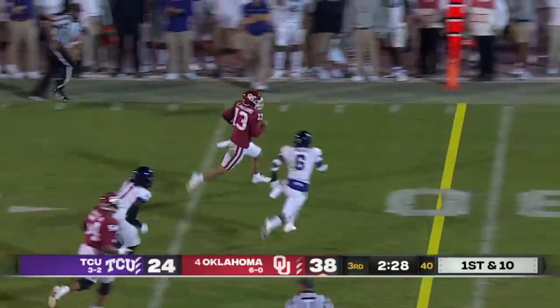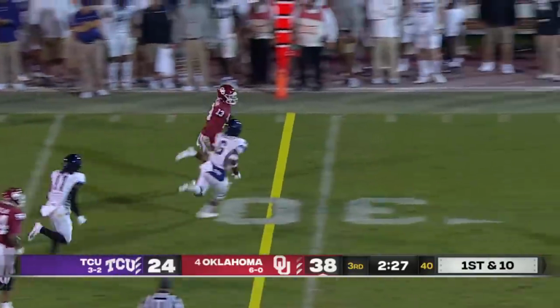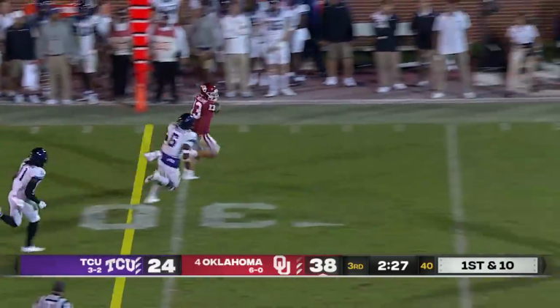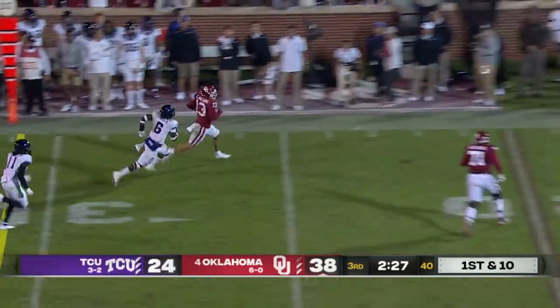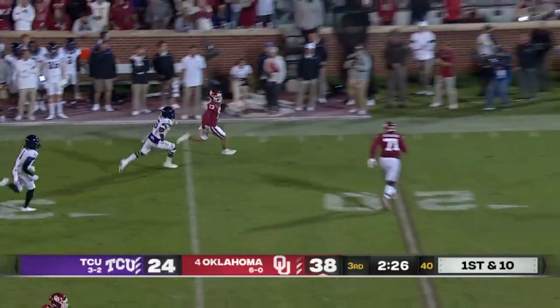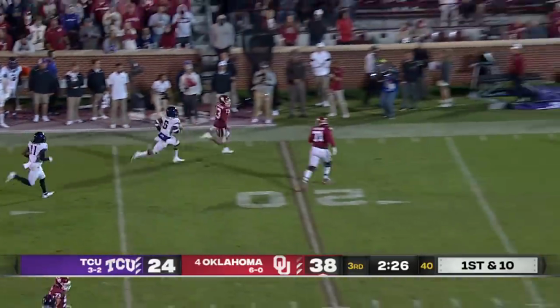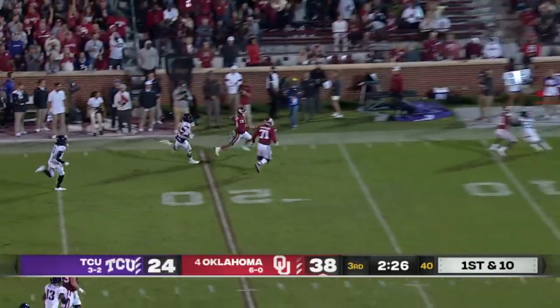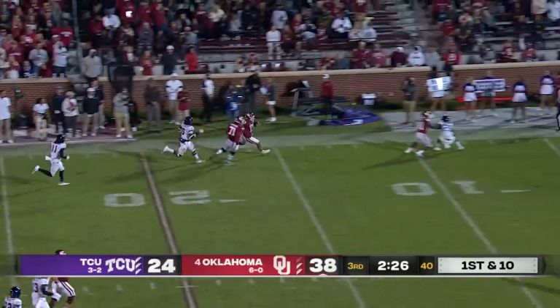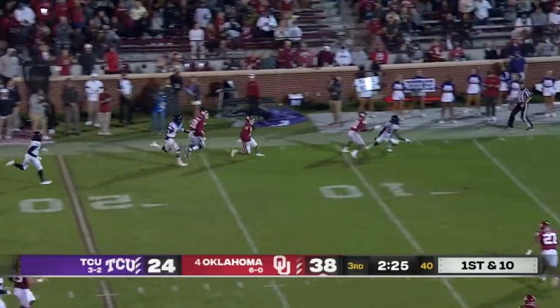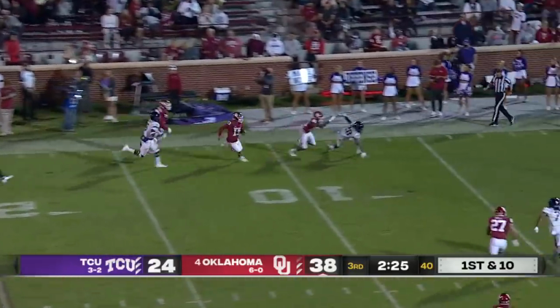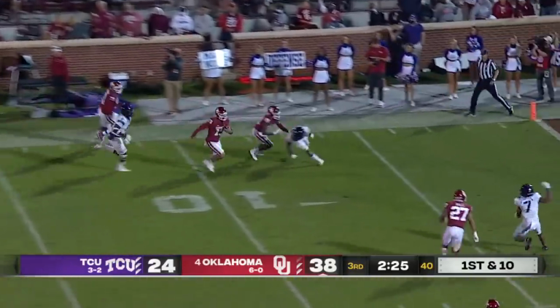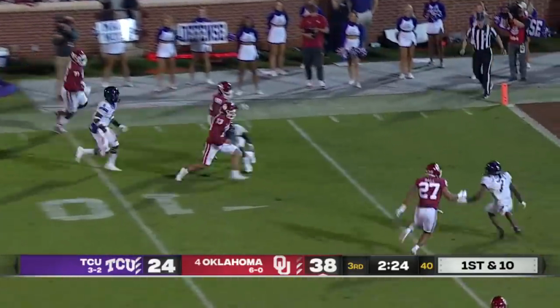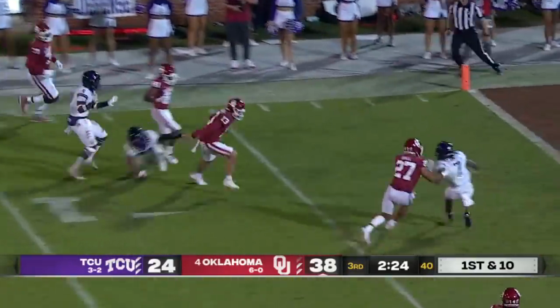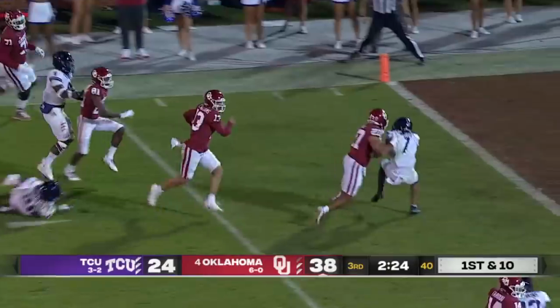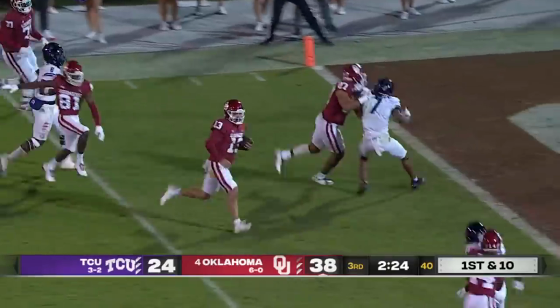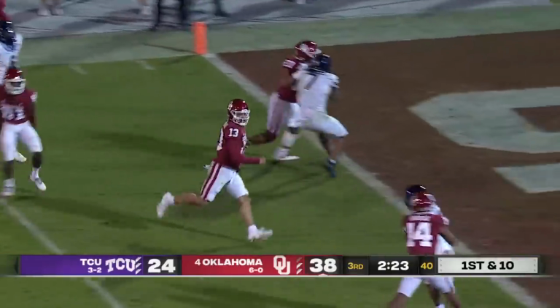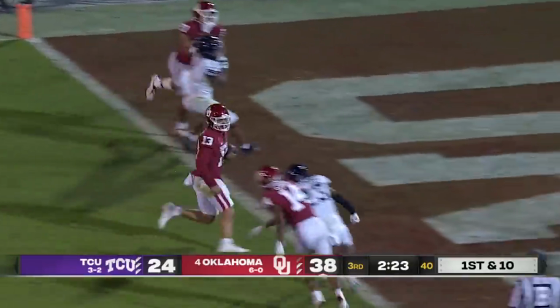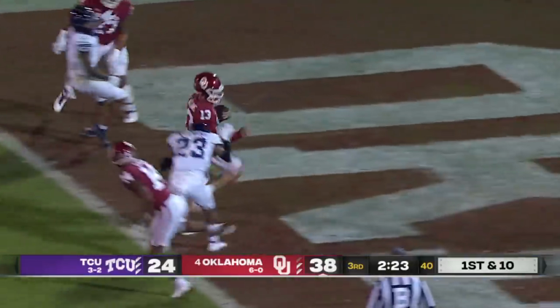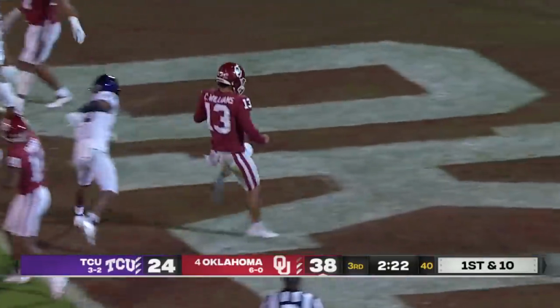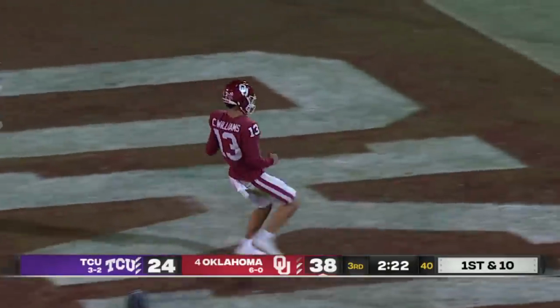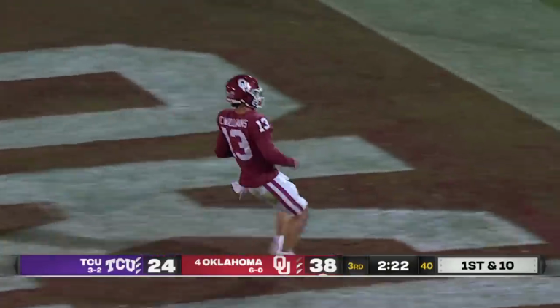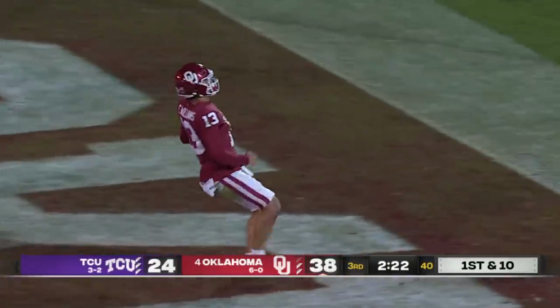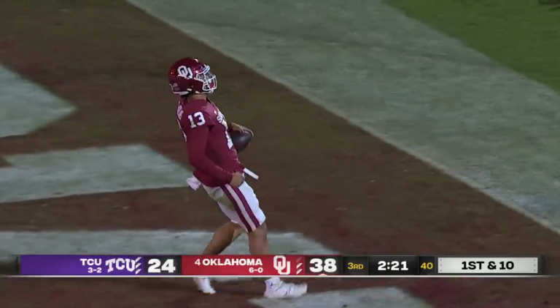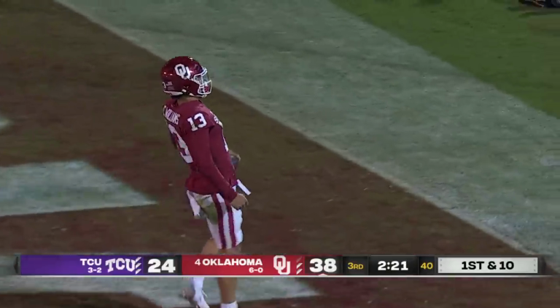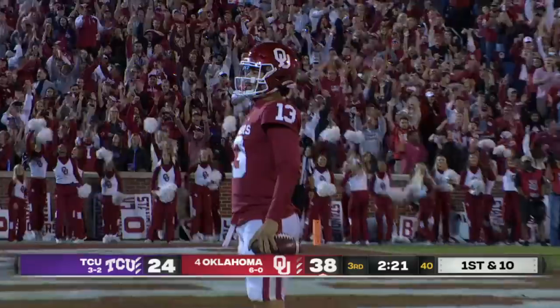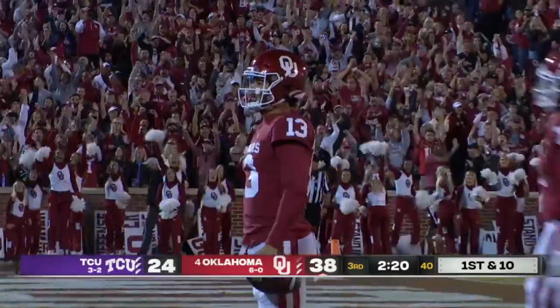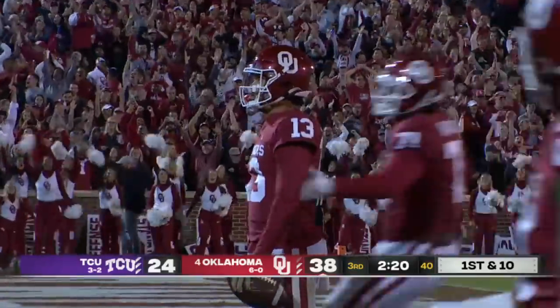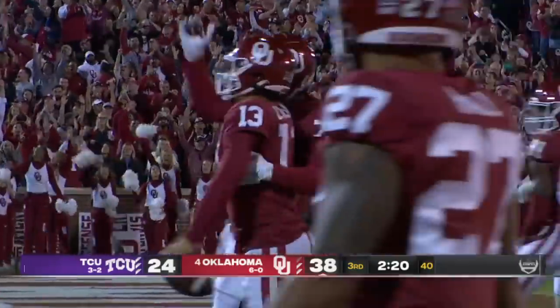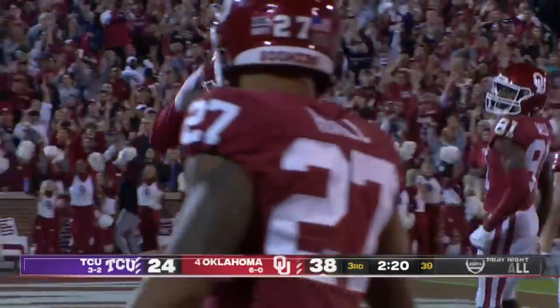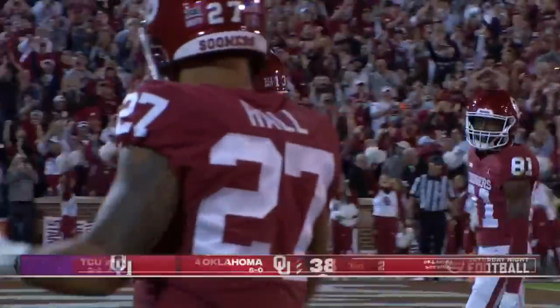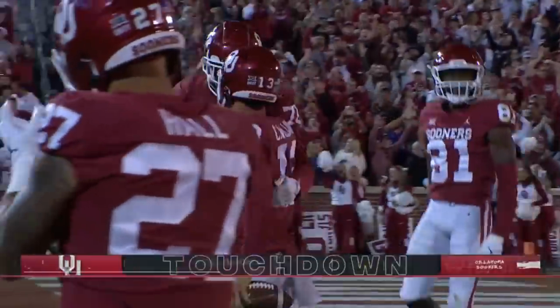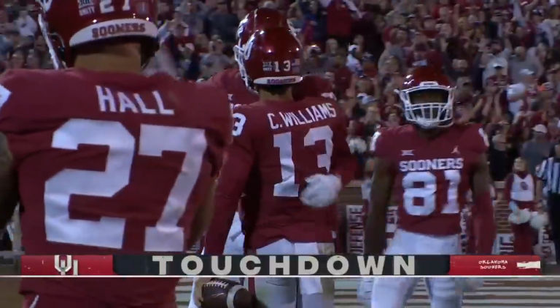Williams makes a man whiff and goes spinning to the end zone — touchdown Williams! He's doing it all tonight in his starting debut. Are you kidding?